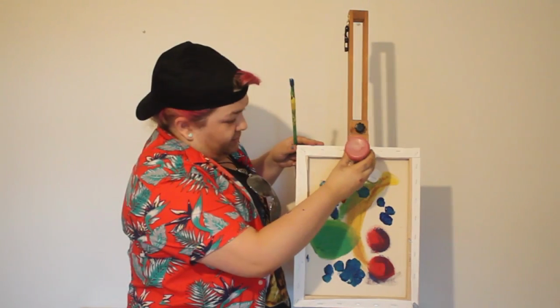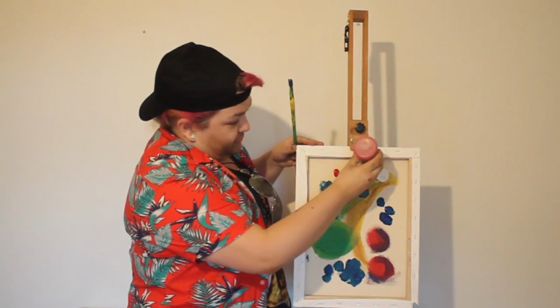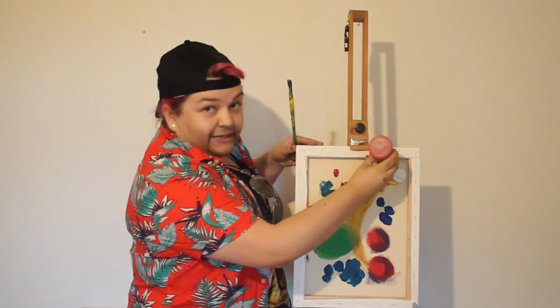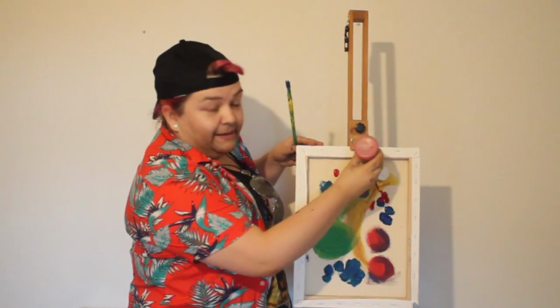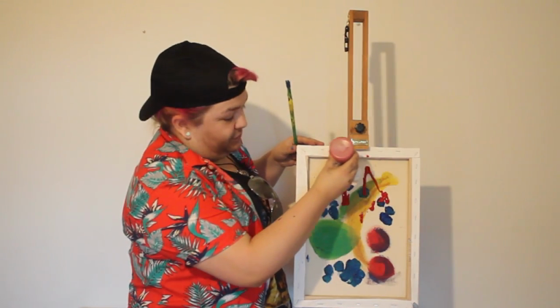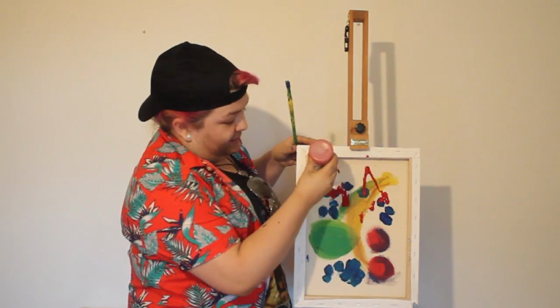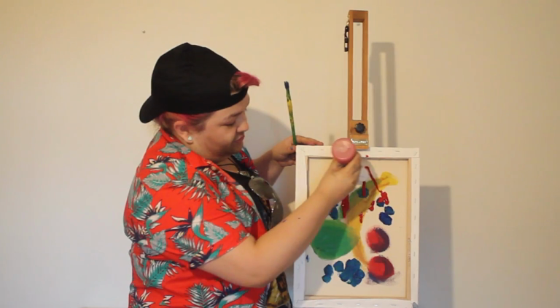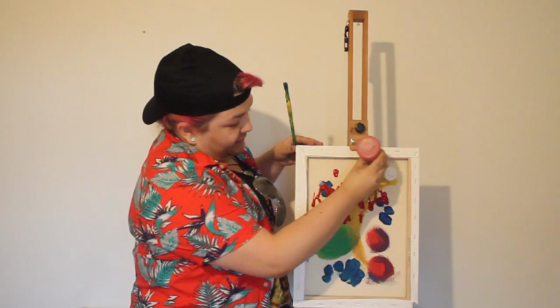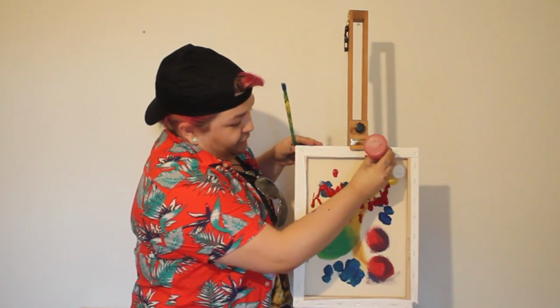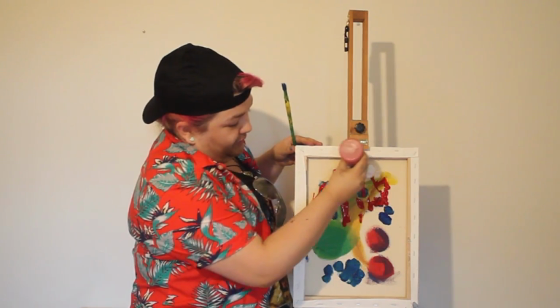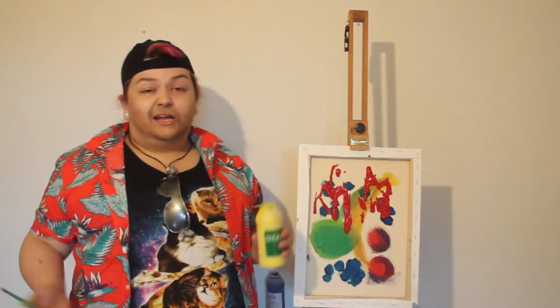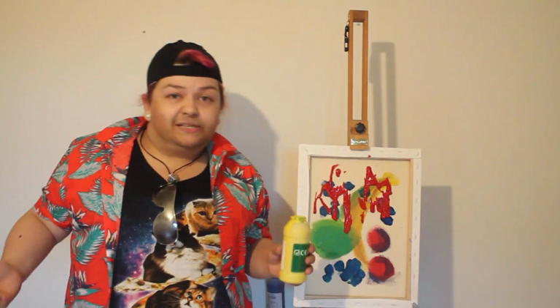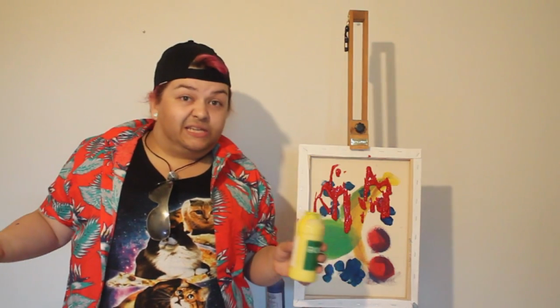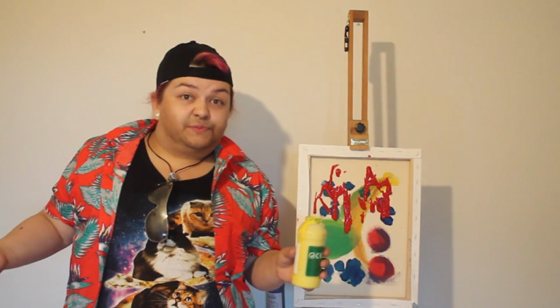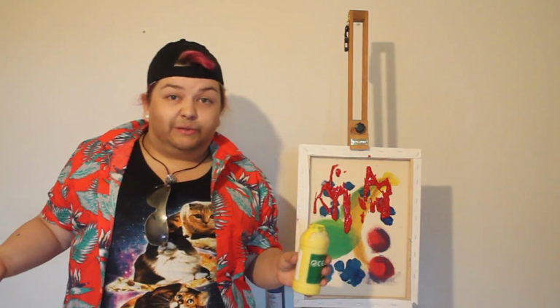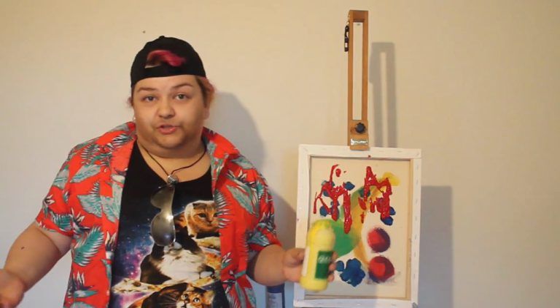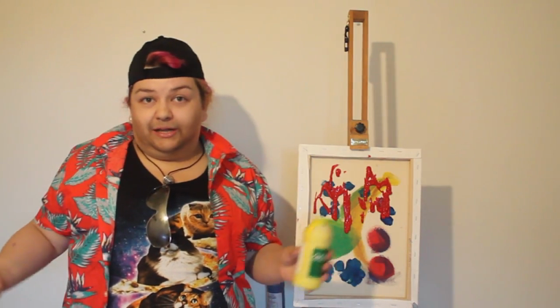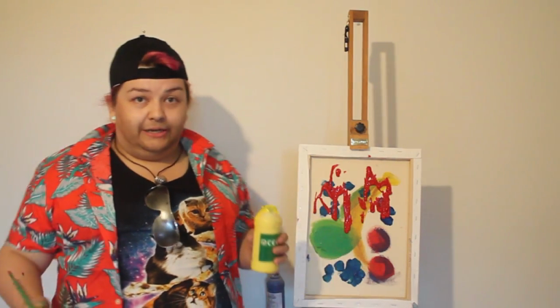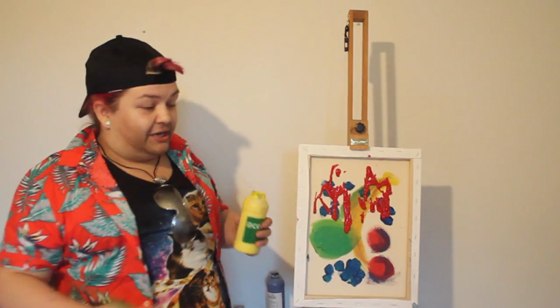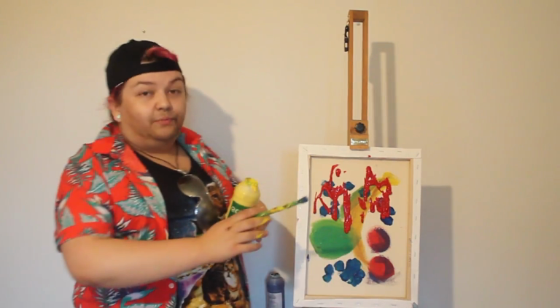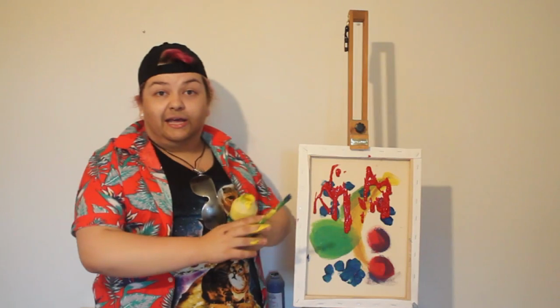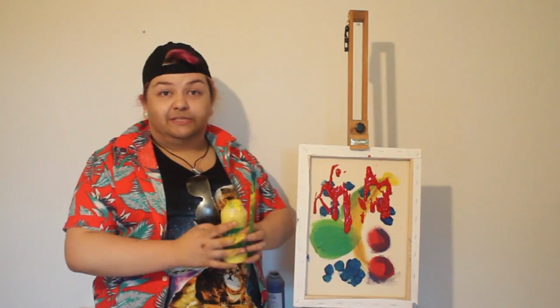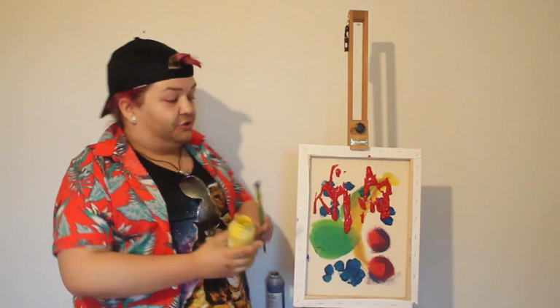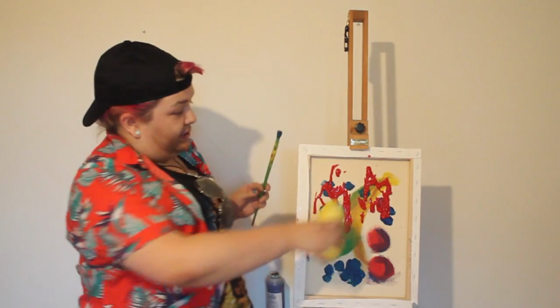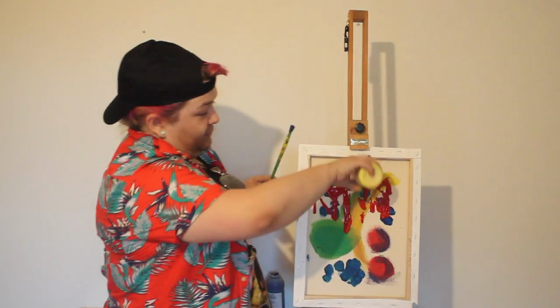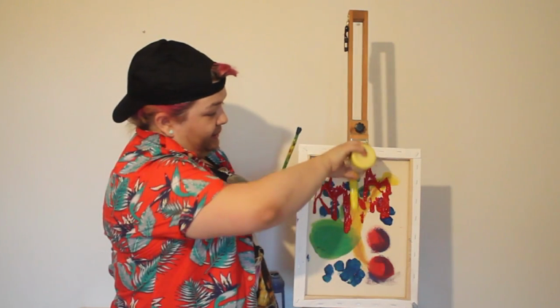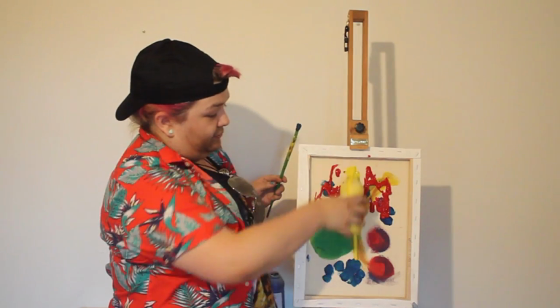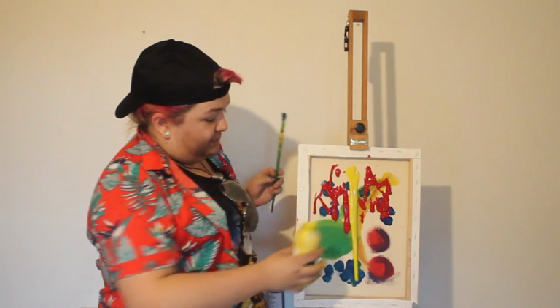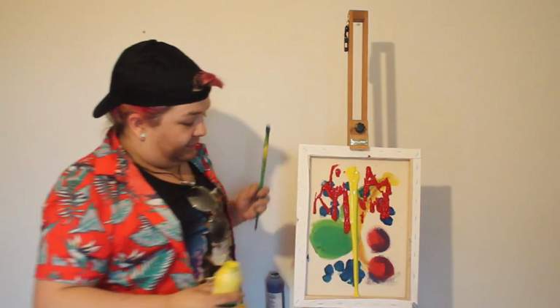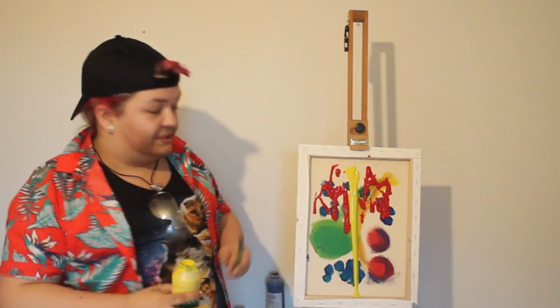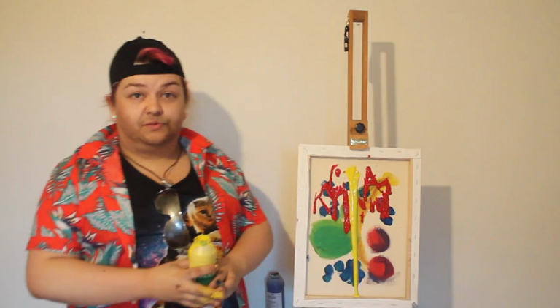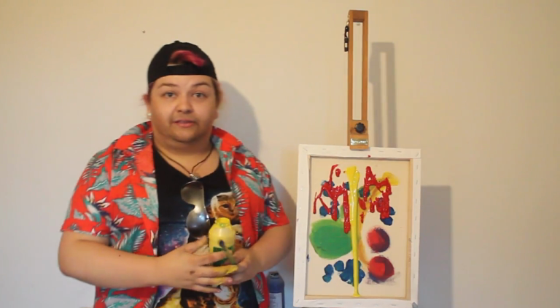The best way to get your tomato soup on there is just to really go for it. And you know what, since potato is probably a fruit as well — I don't know, I didn't check — we're going to add some potato soup right here. There we go. Lovely potato soup right there.